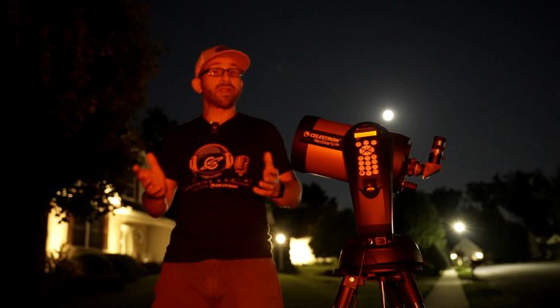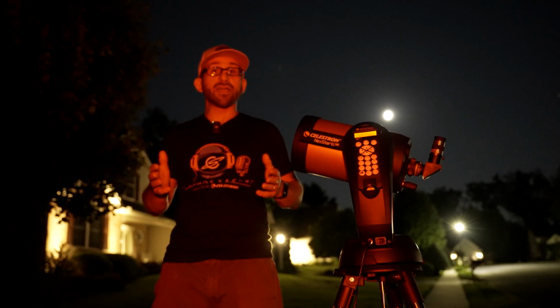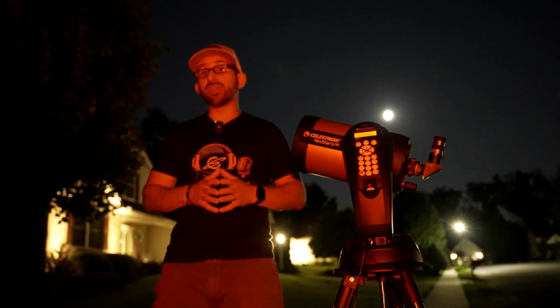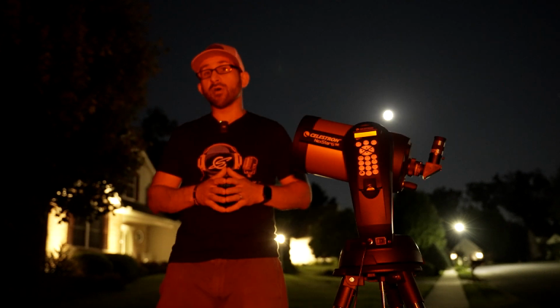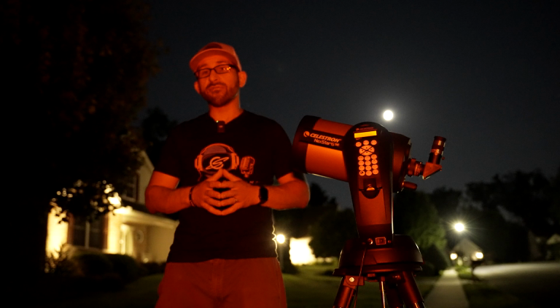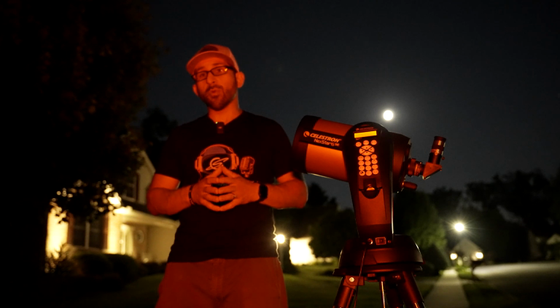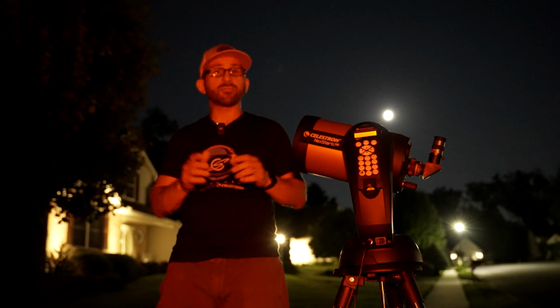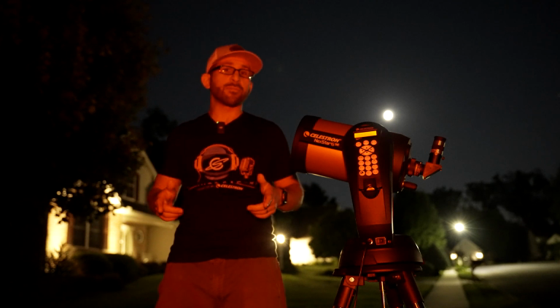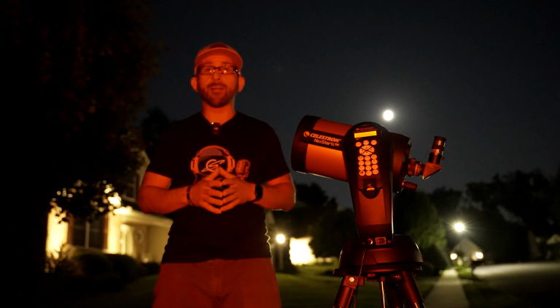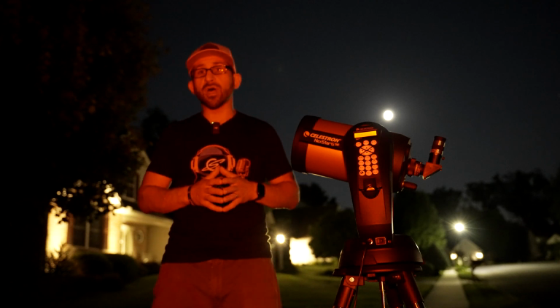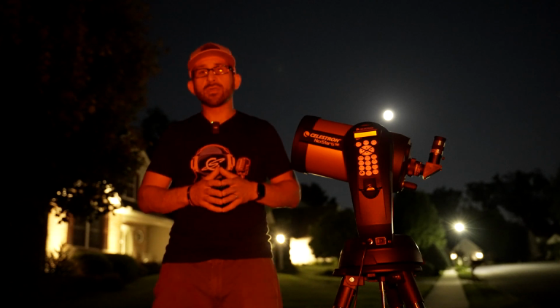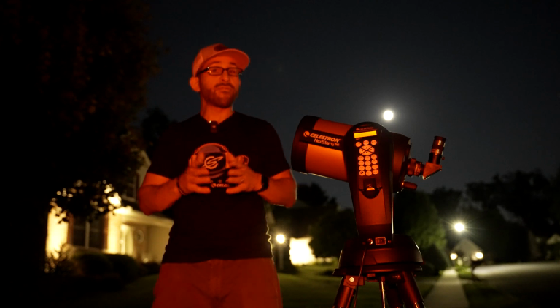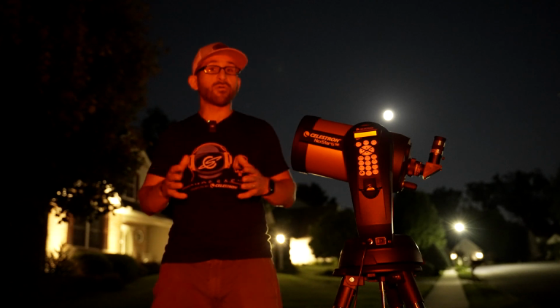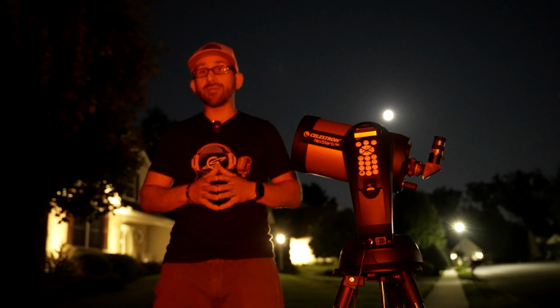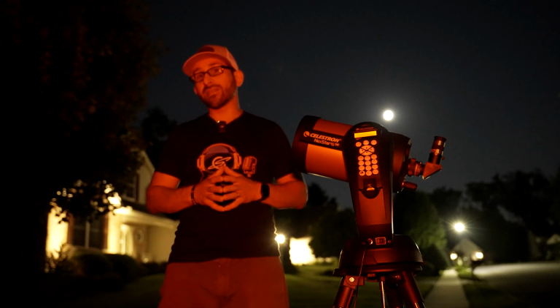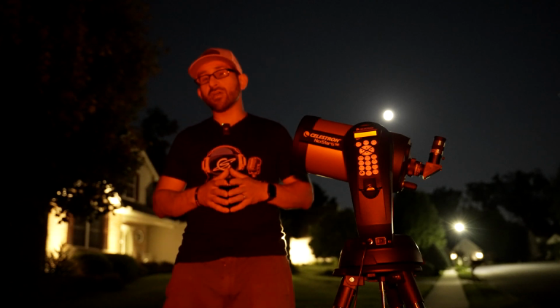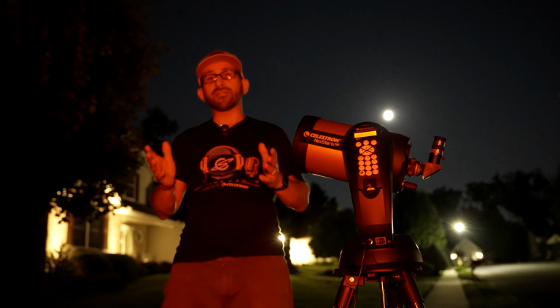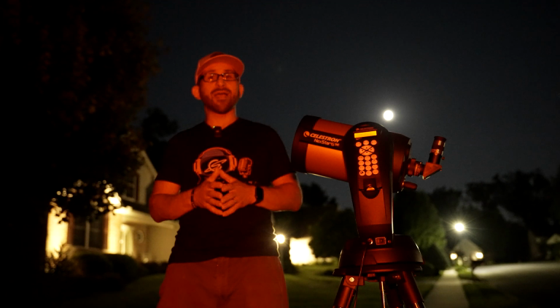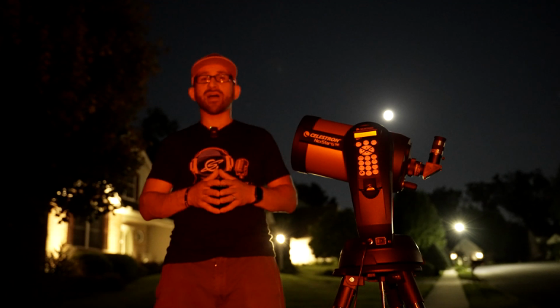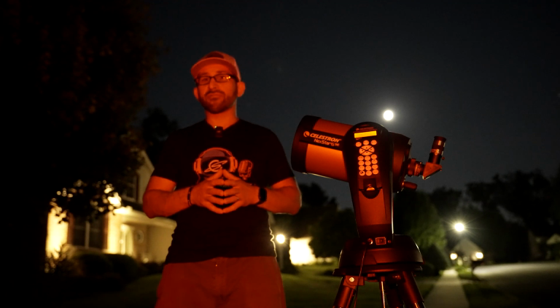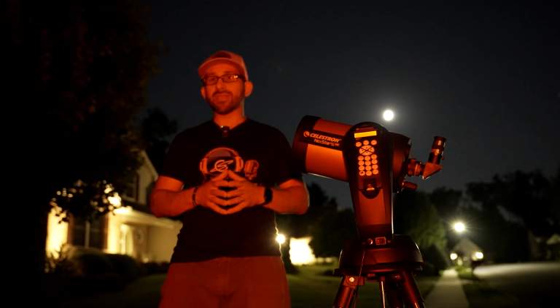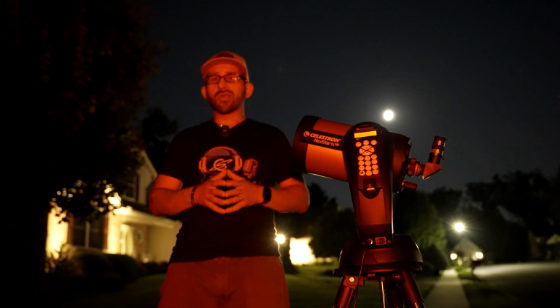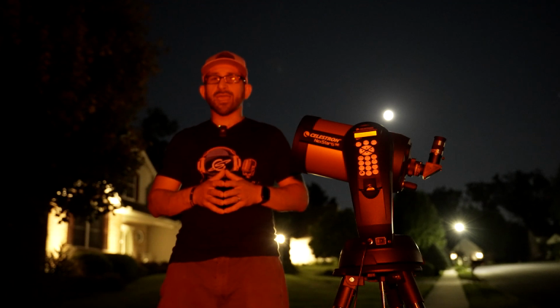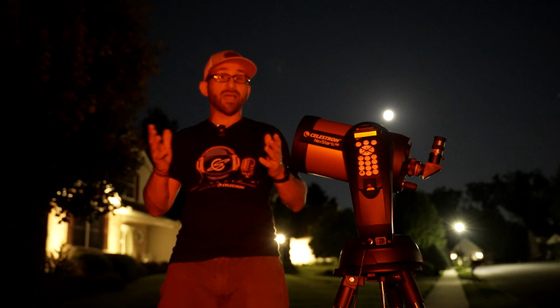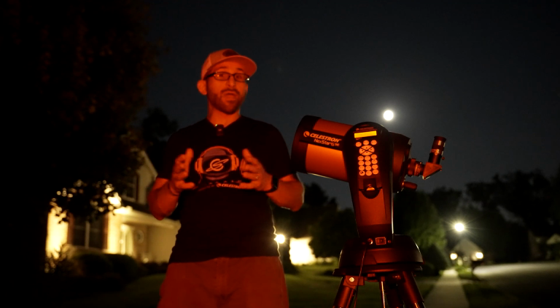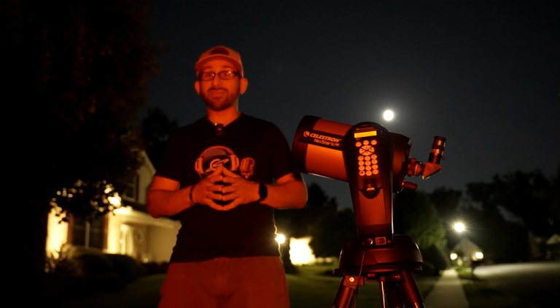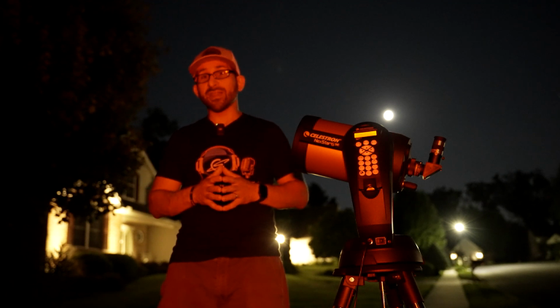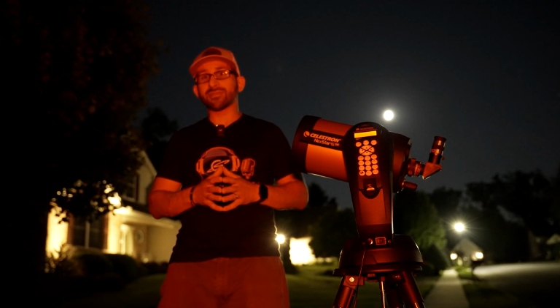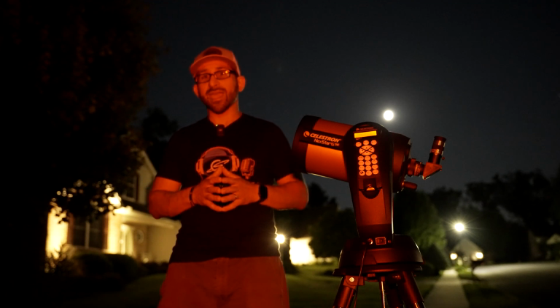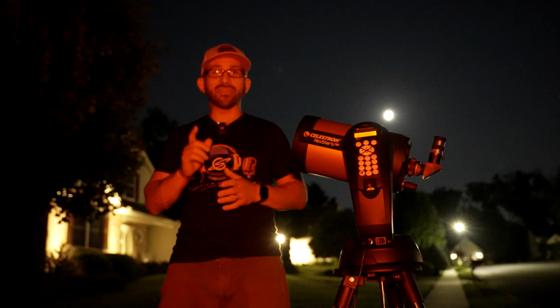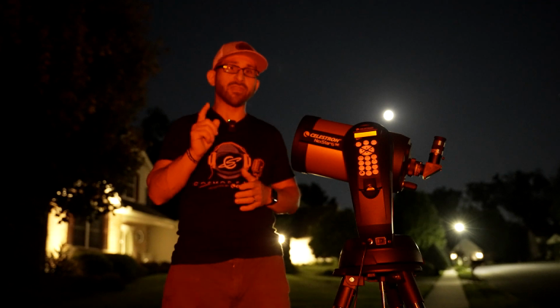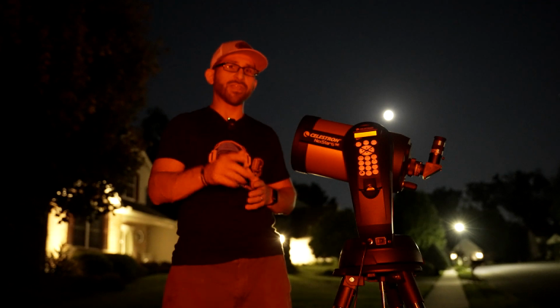All right everybody, I hope this video was helpful. If you have any questions, please leave them in the comments below. If you haven't done so already, please like this video and subscribe to Cosmos Safari. And as always, keep looking up and I'll see you in the next video.